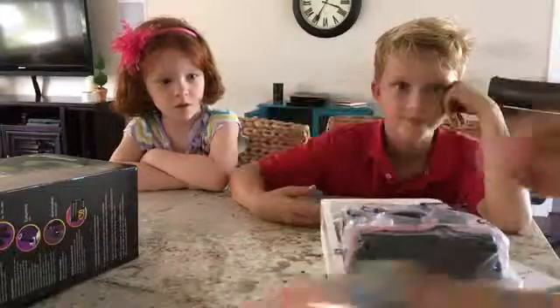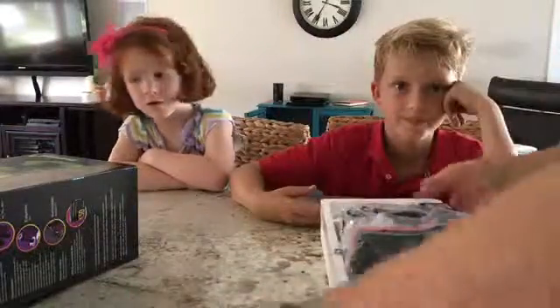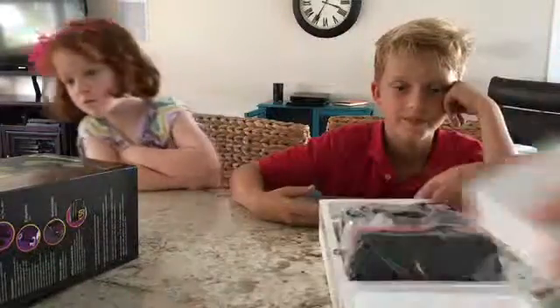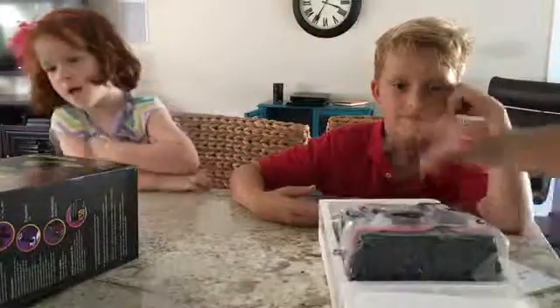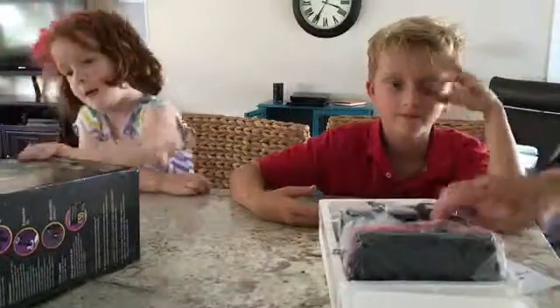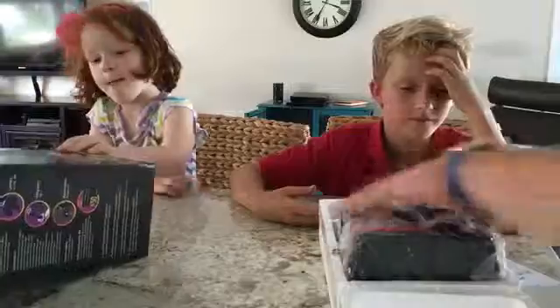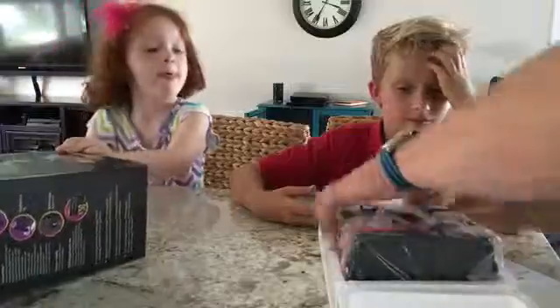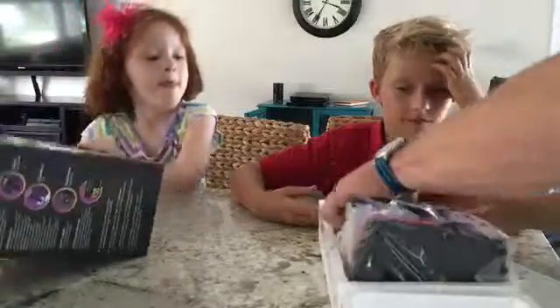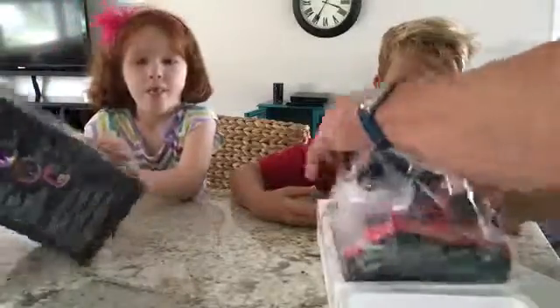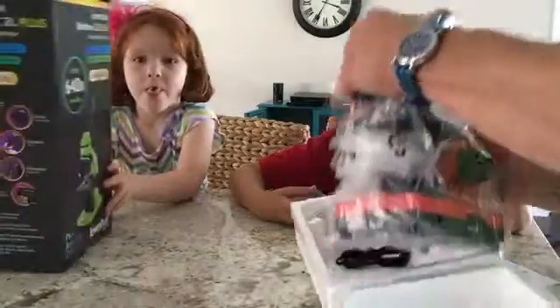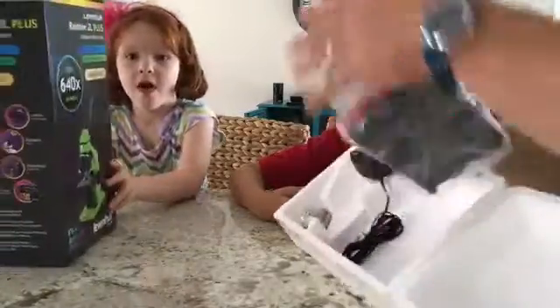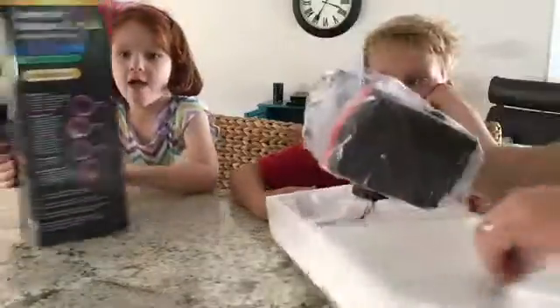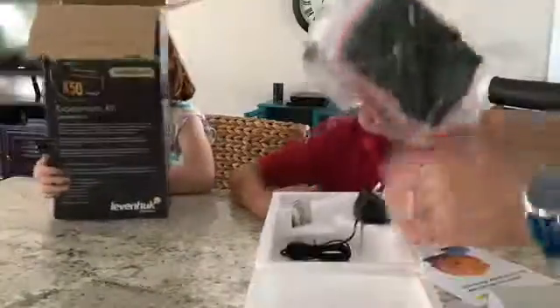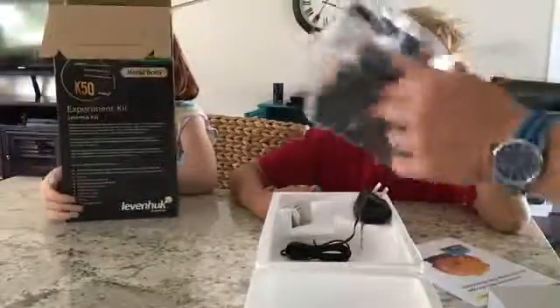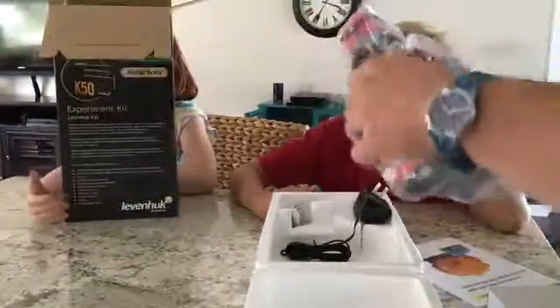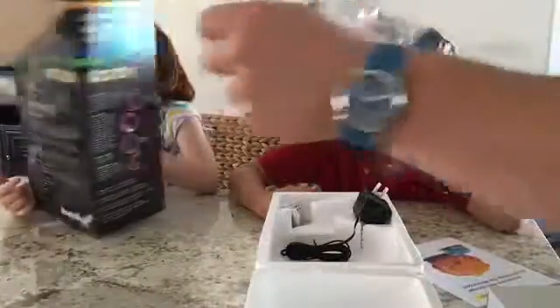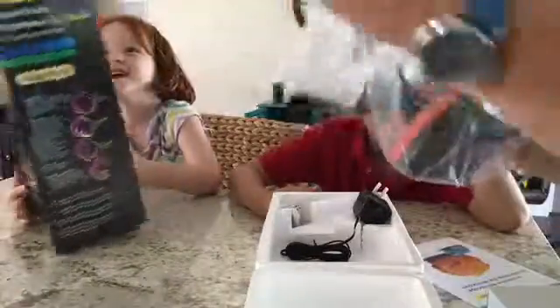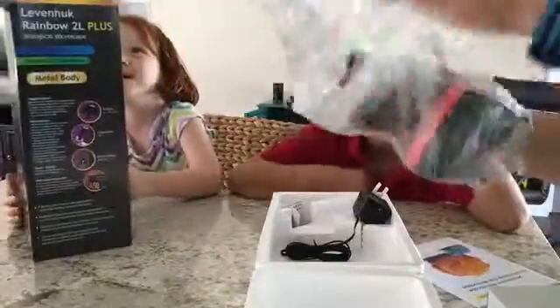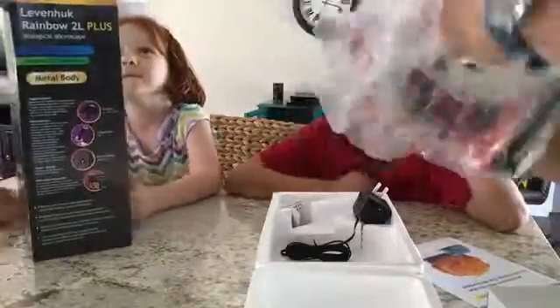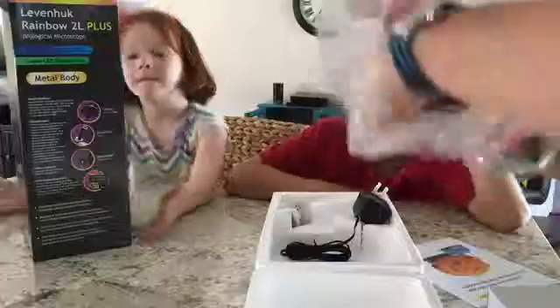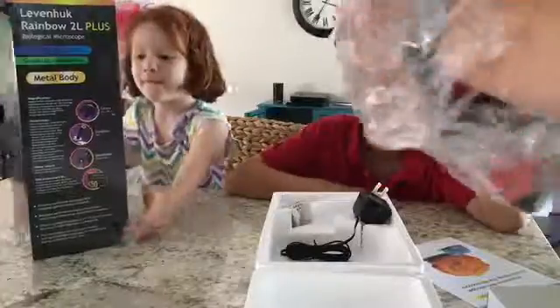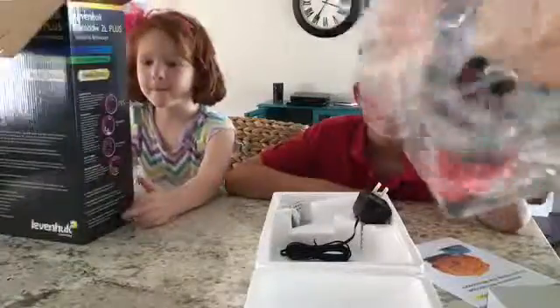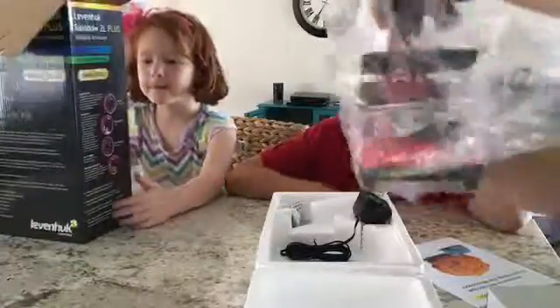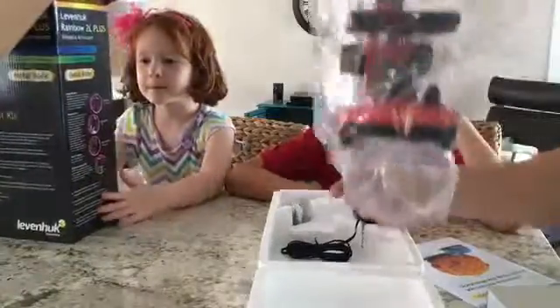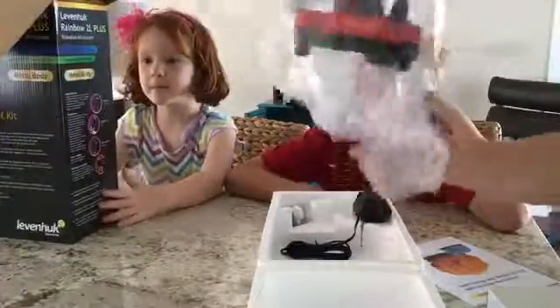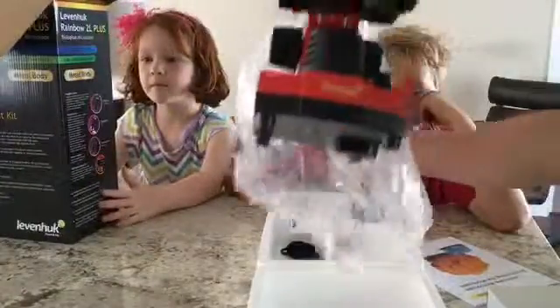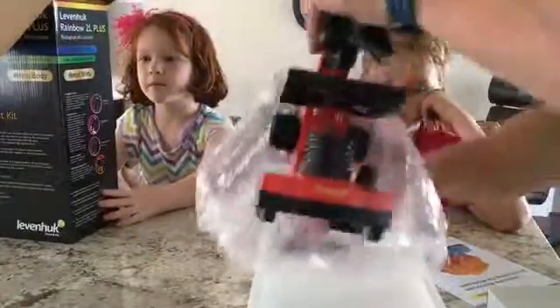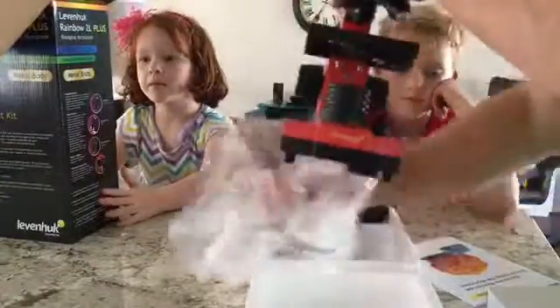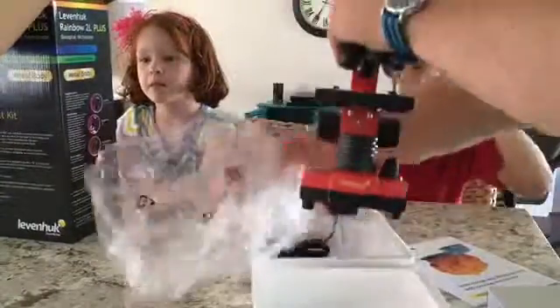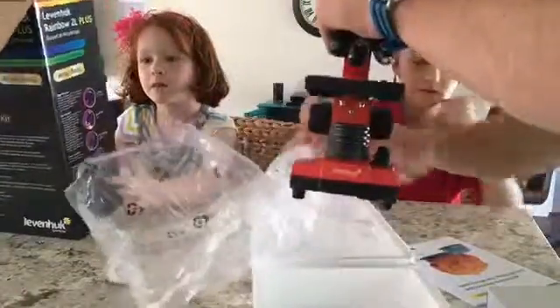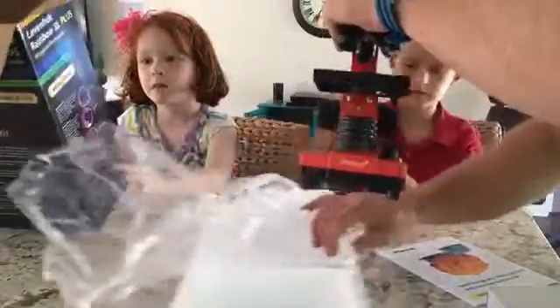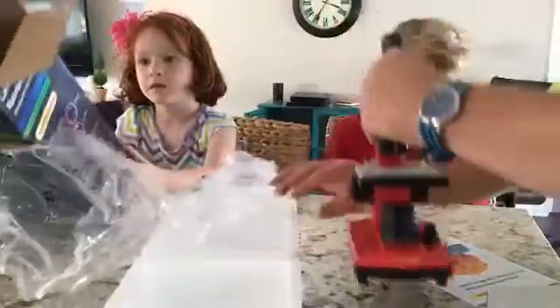So here's what you get — the microscope itself. First impressions: solid metal body, seems like high quality construction. We're gonna go ahead and get this put together and I'm gonna work on finishing the review.